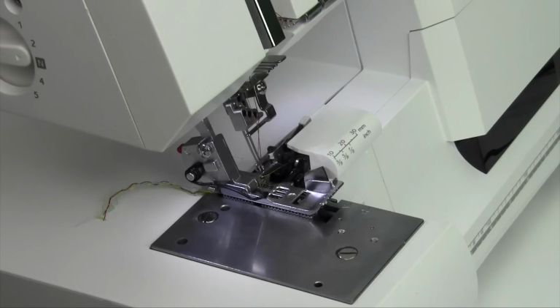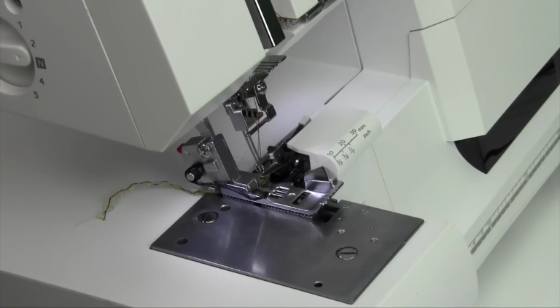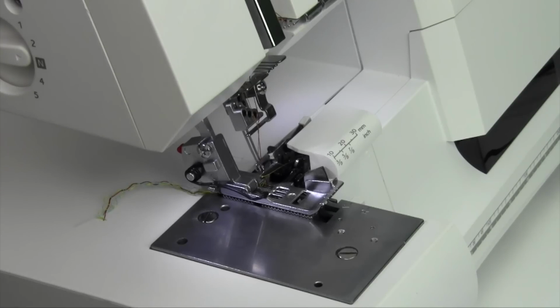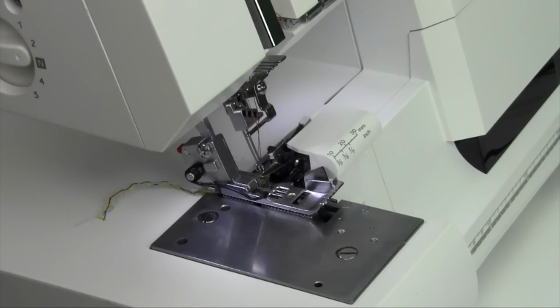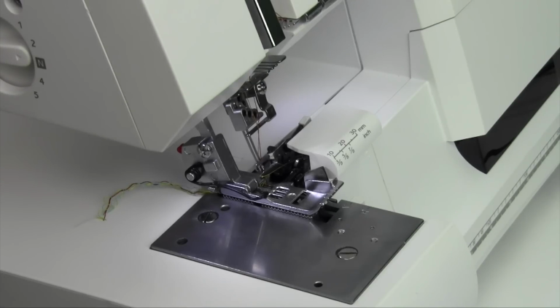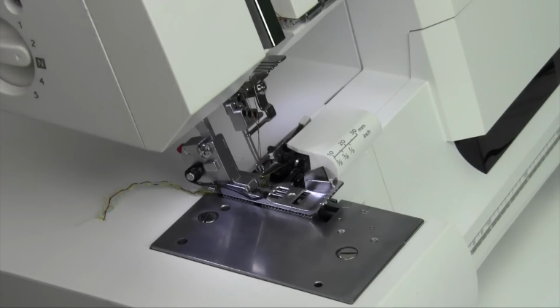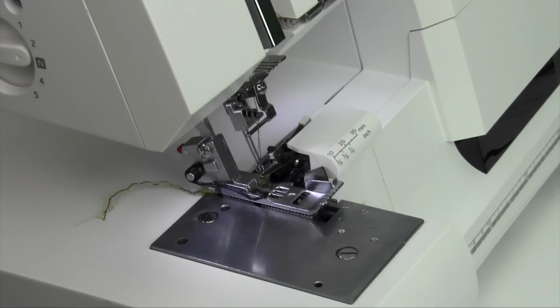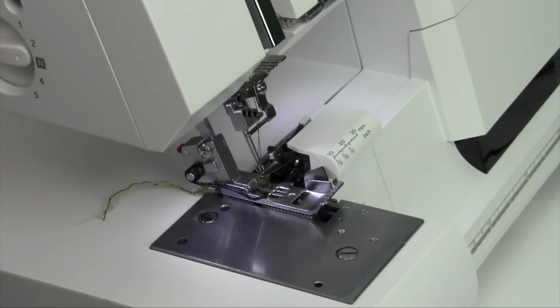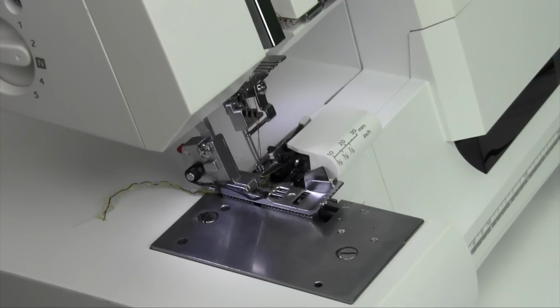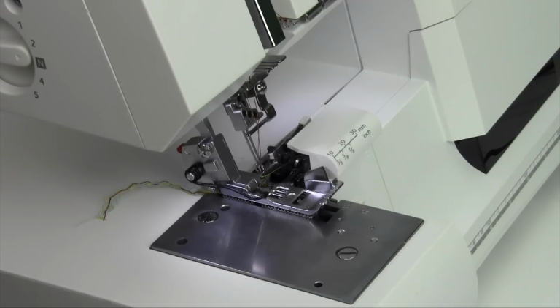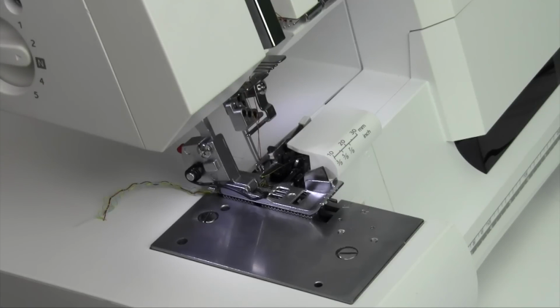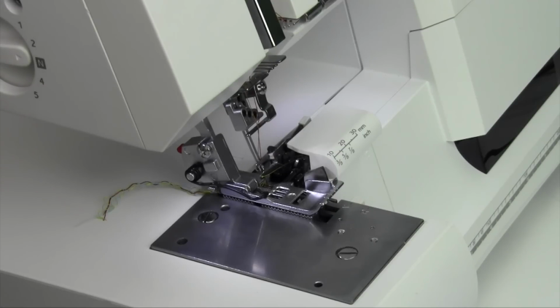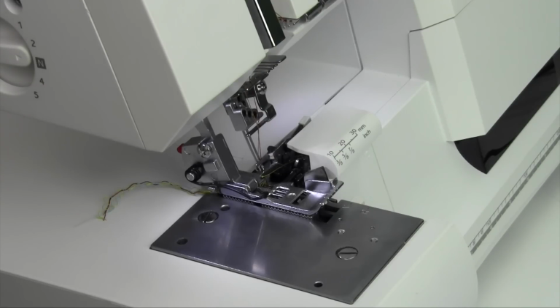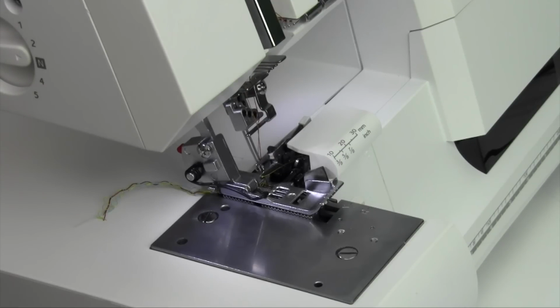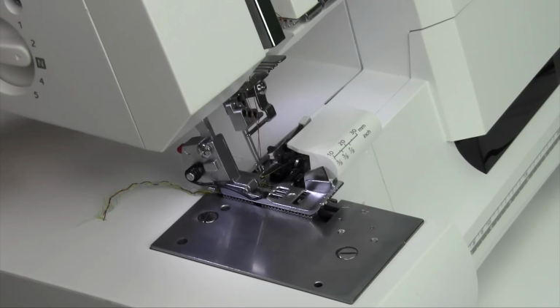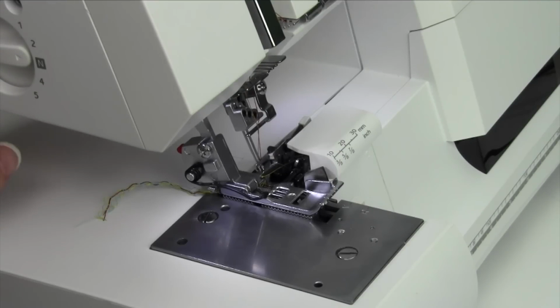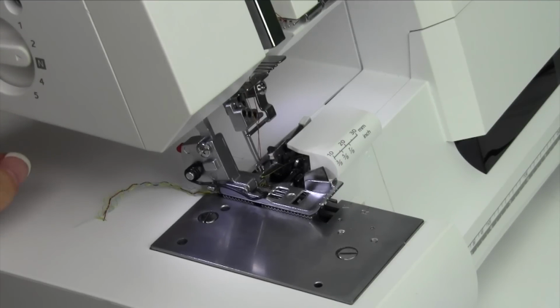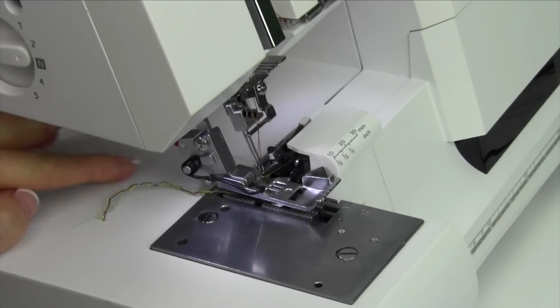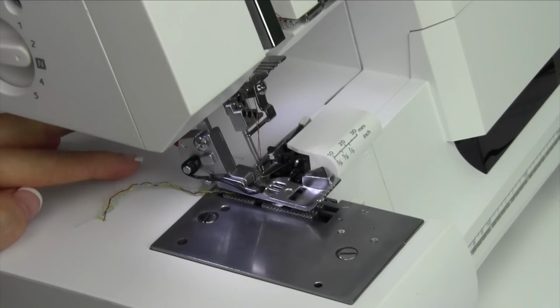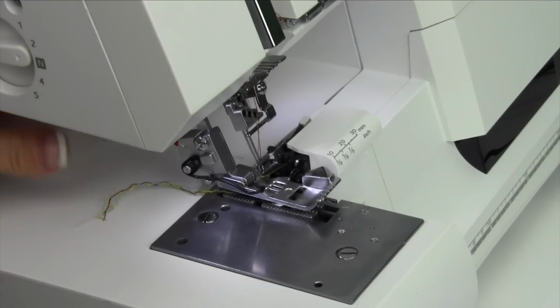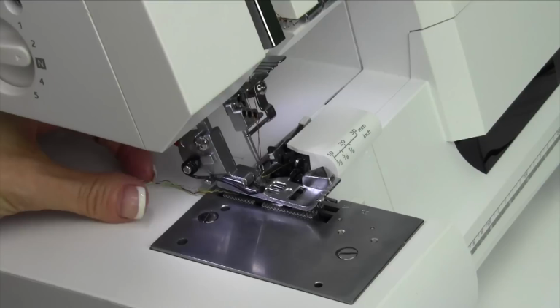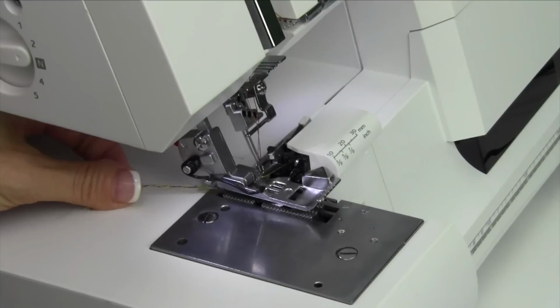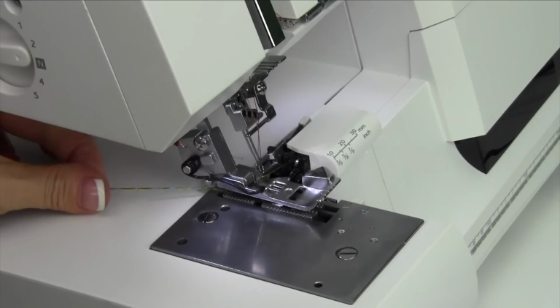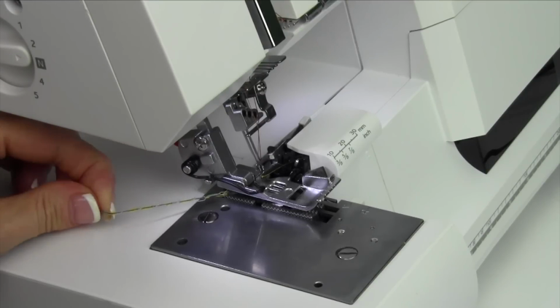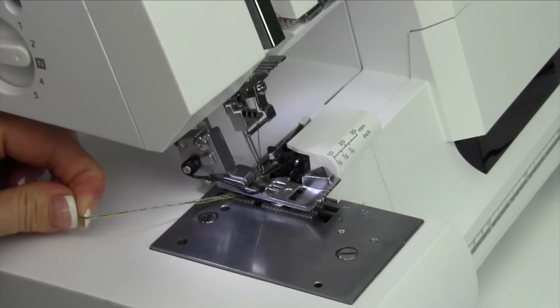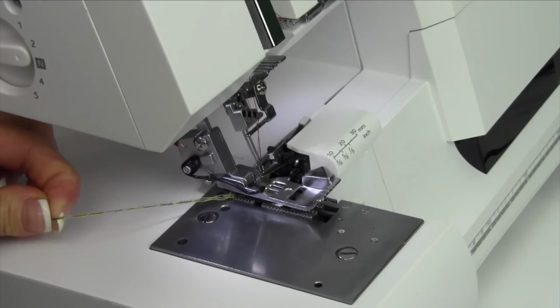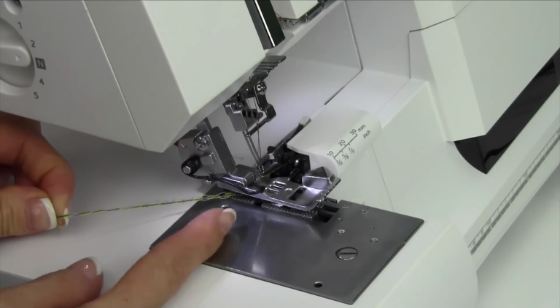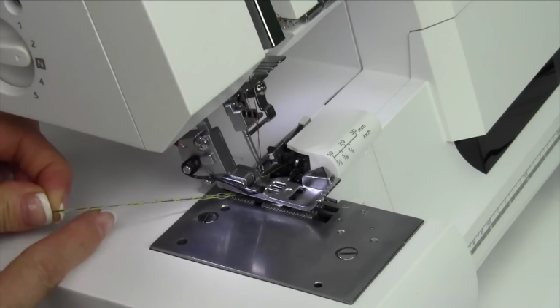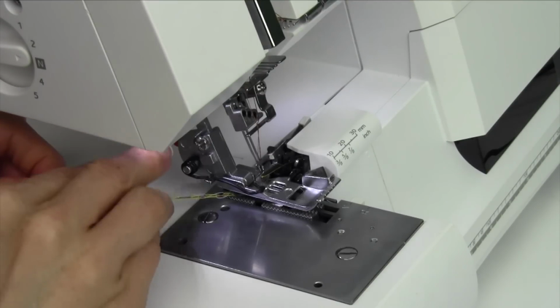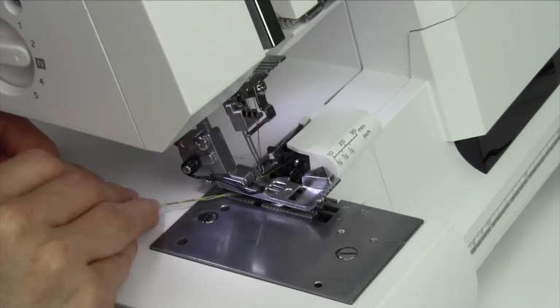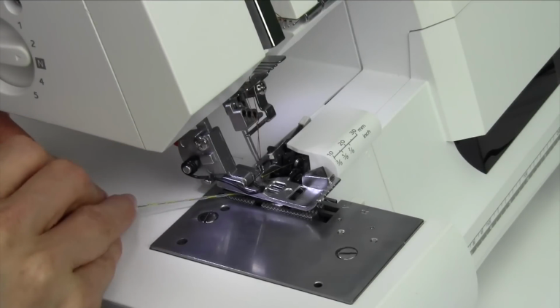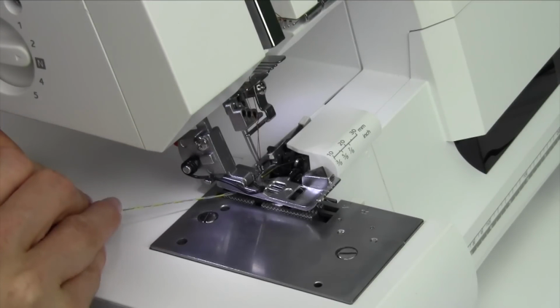When you want to quickly tie on a new set of colors, let me show you the easiest way. First off, lift up your presser foot and give that little chain or tail a little pull.